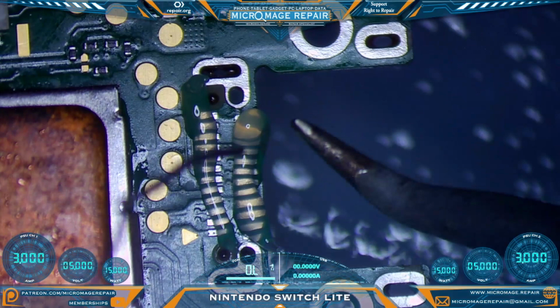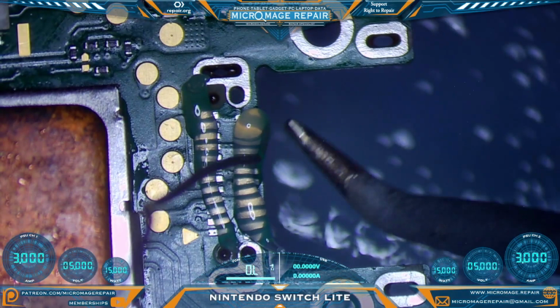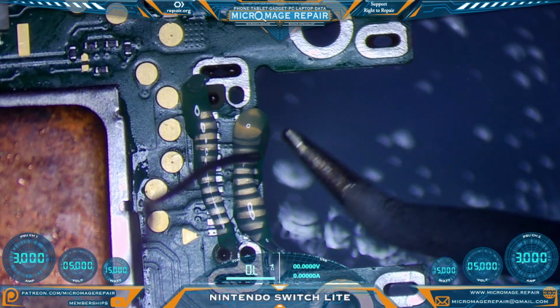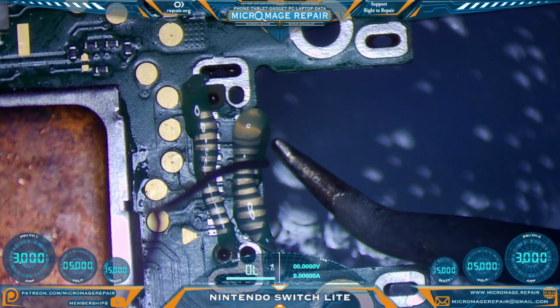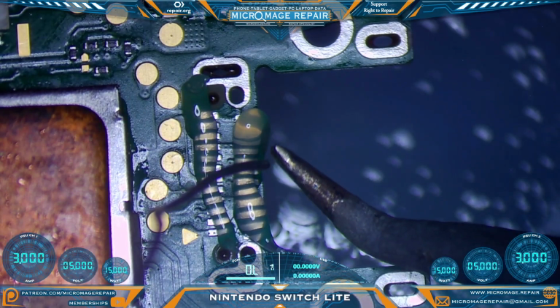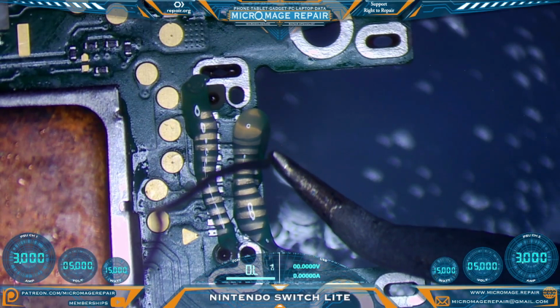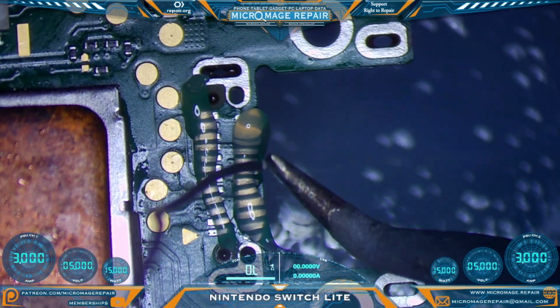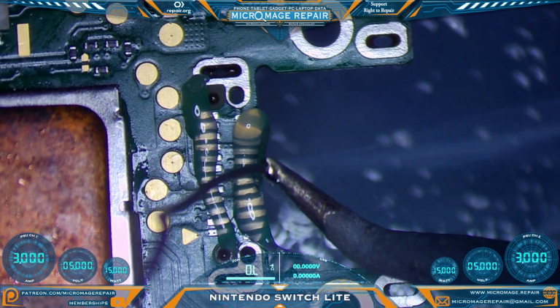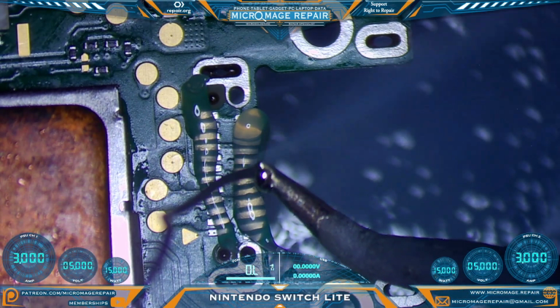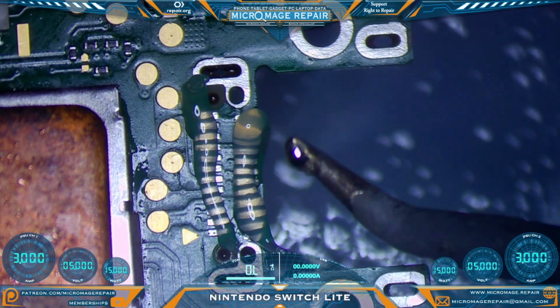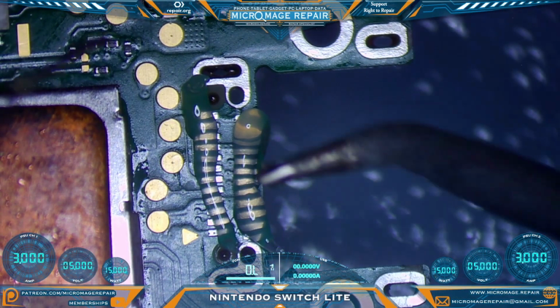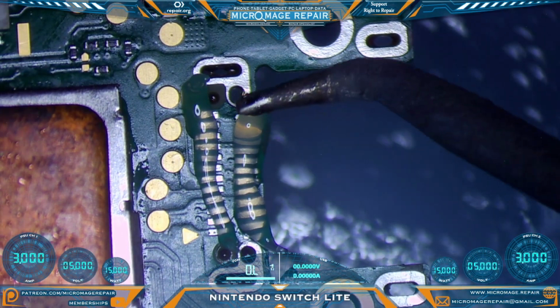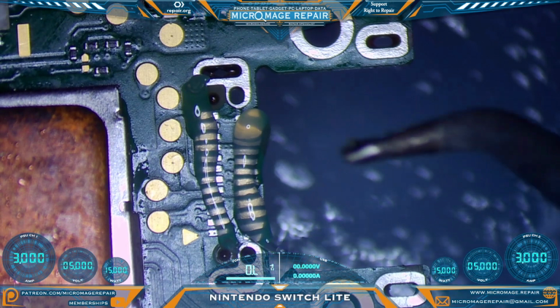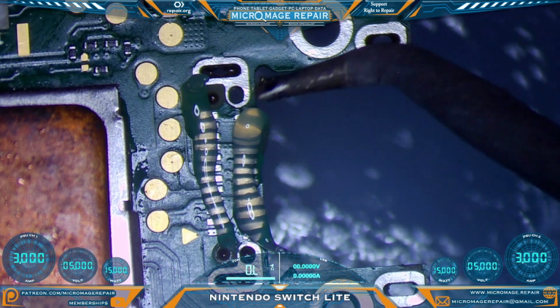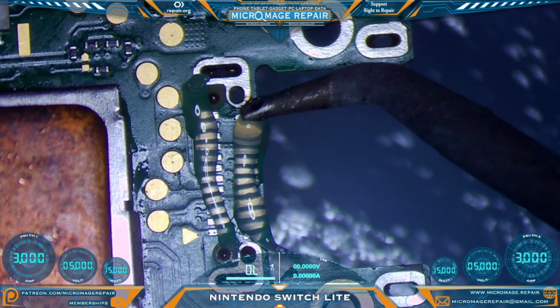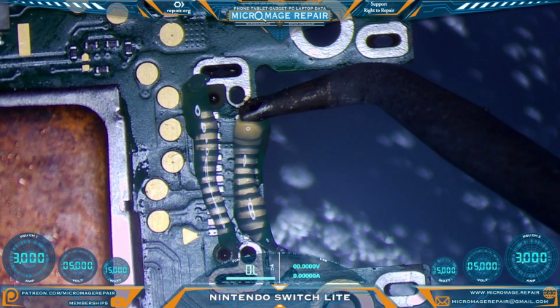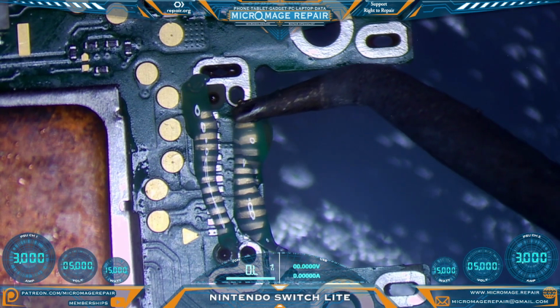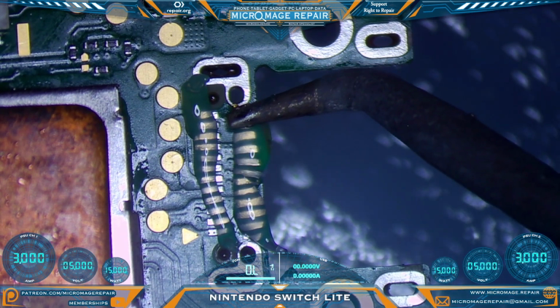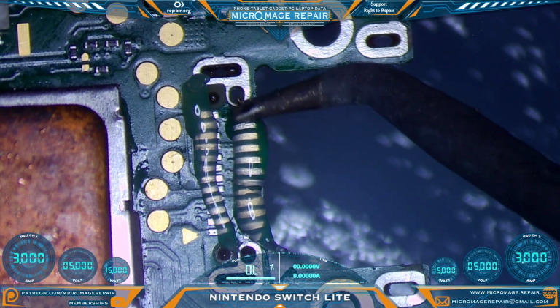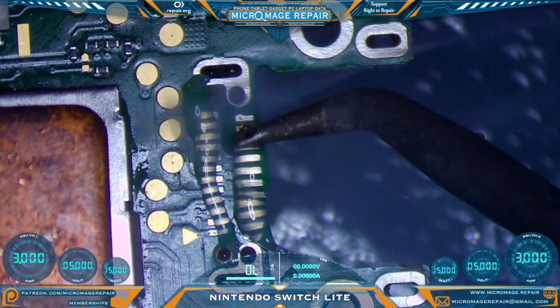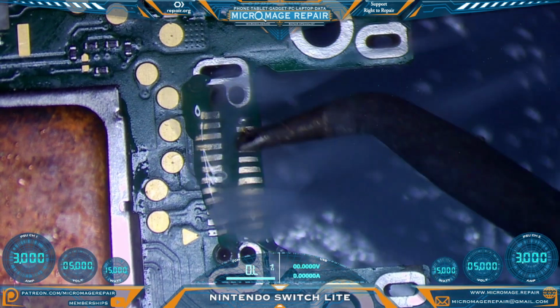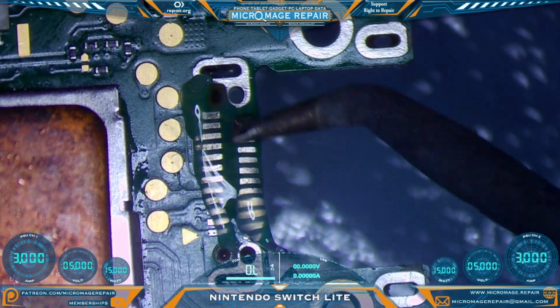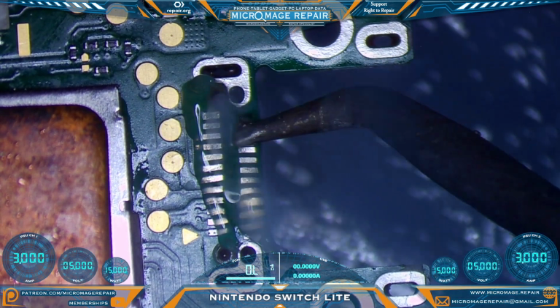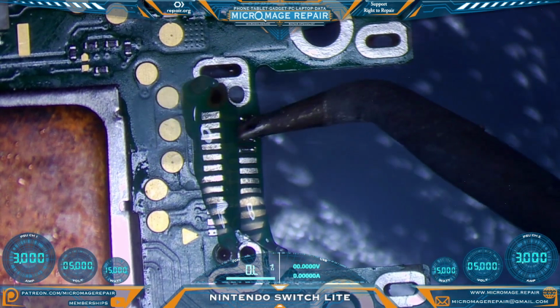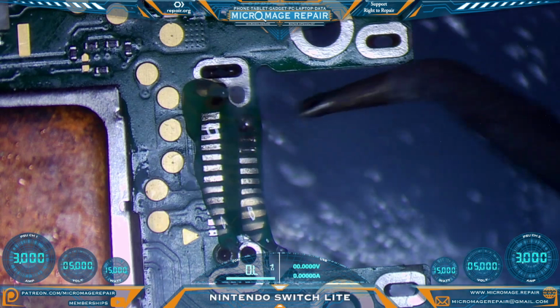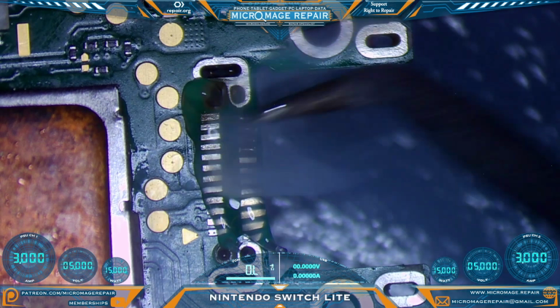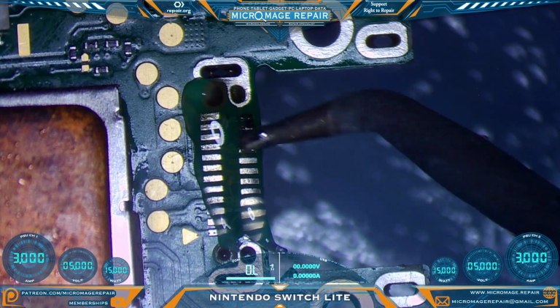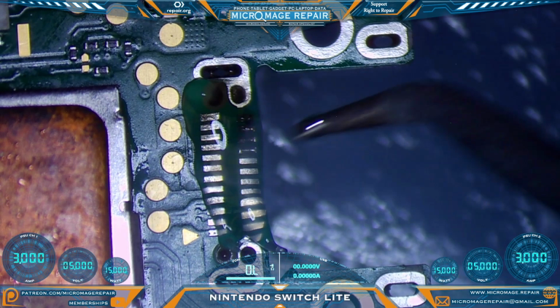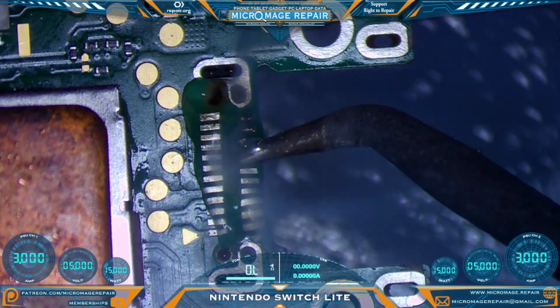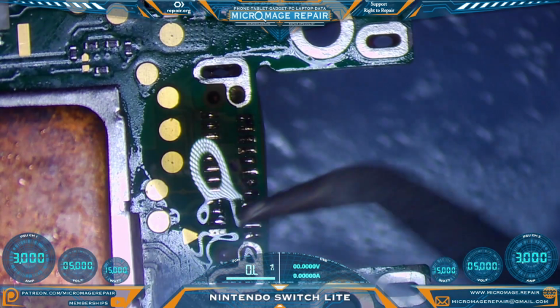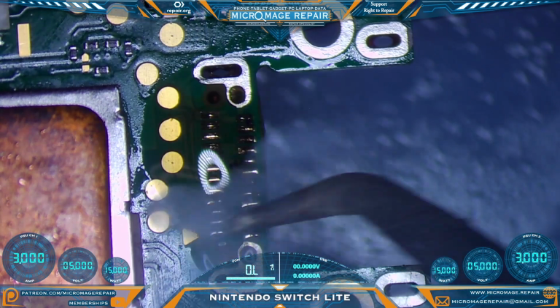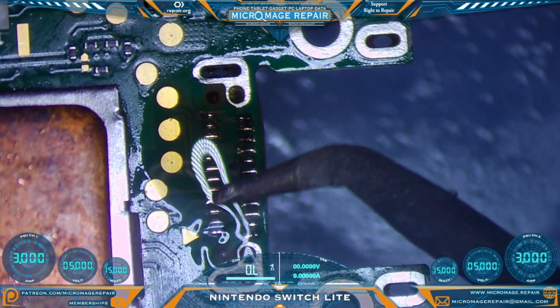We'll be switching to our micro pencil and placing a ball of solder on the end of the tip. We're just going to glide over the pads with the ball of solder — we're not trying to make contact with the actual iron. You'll make incidental contact, but that's not a big deal.